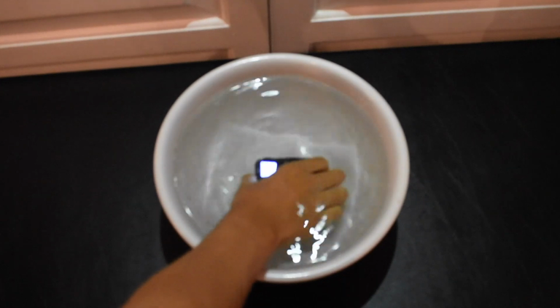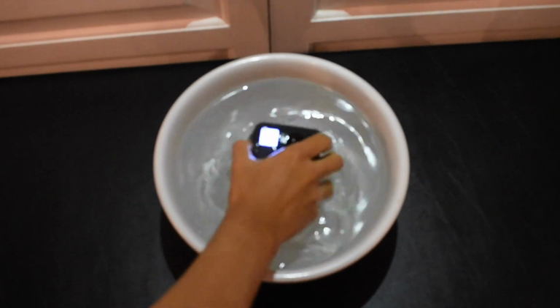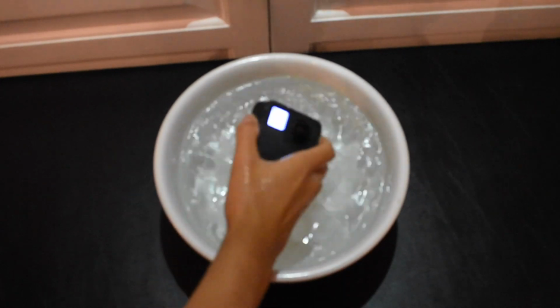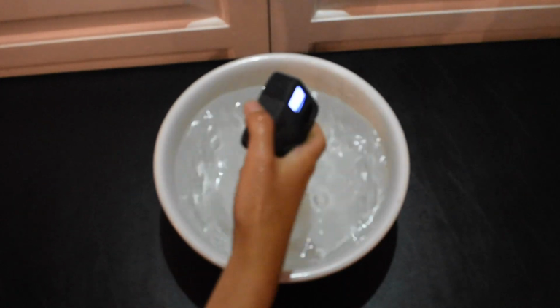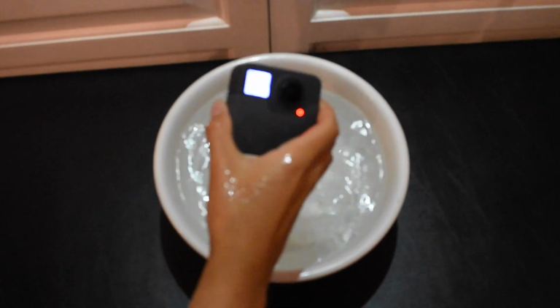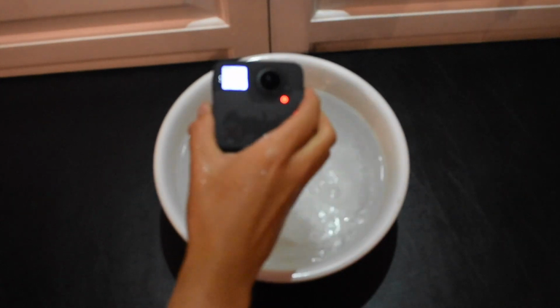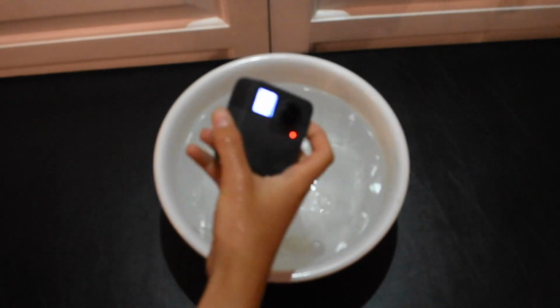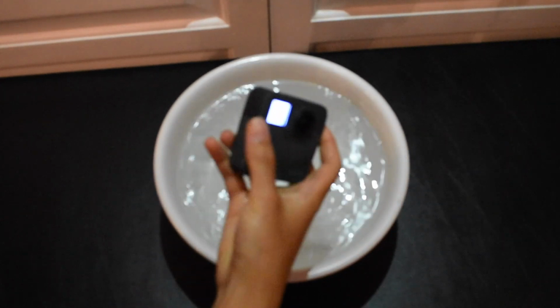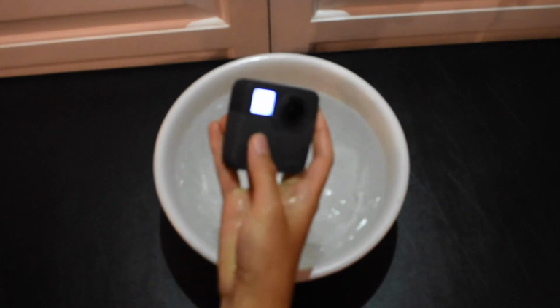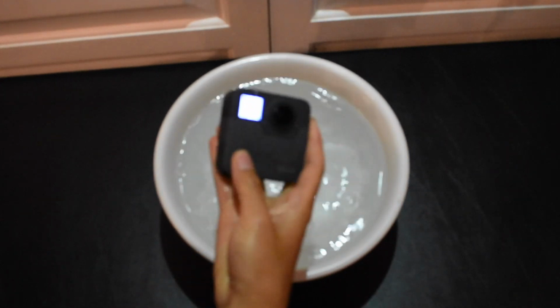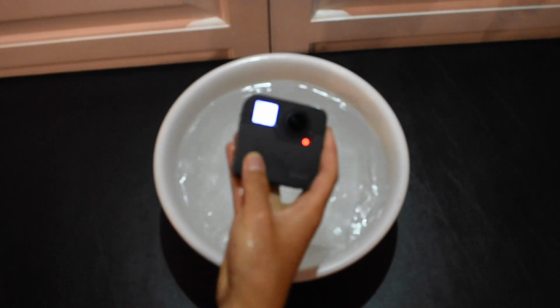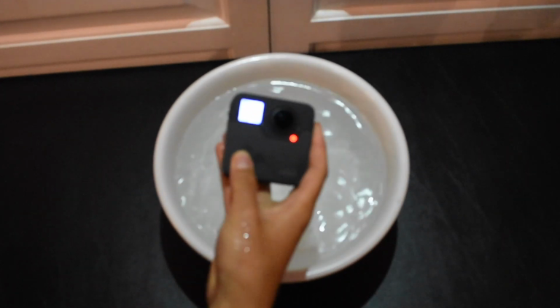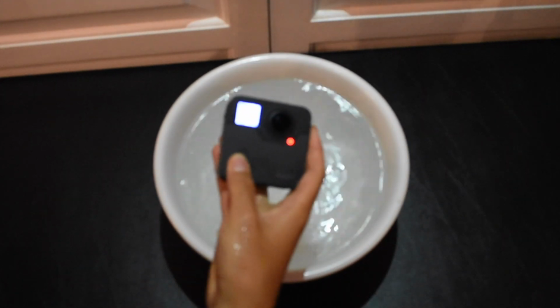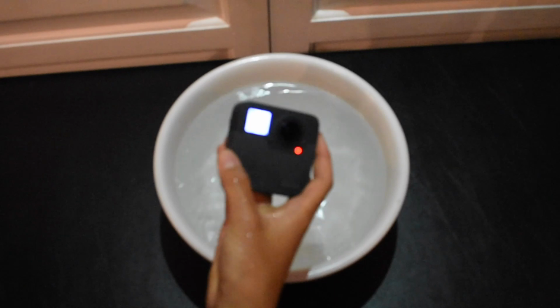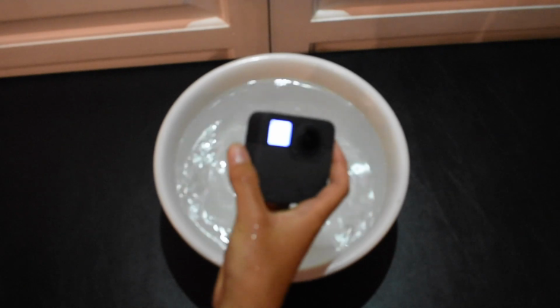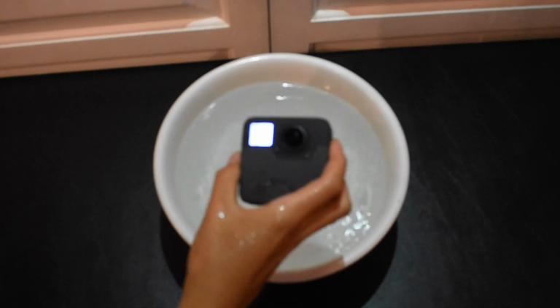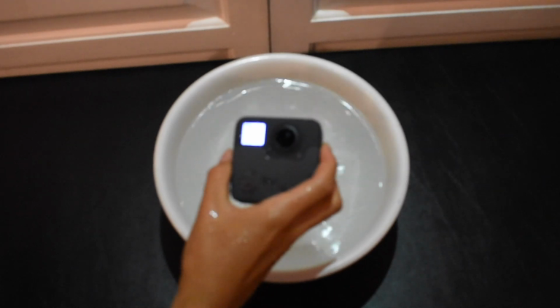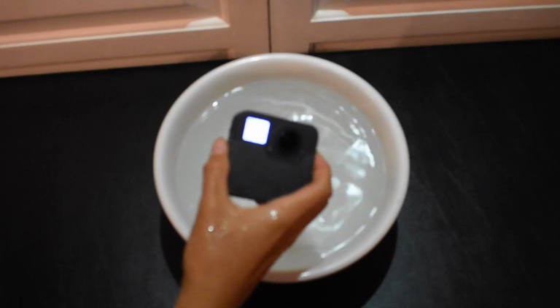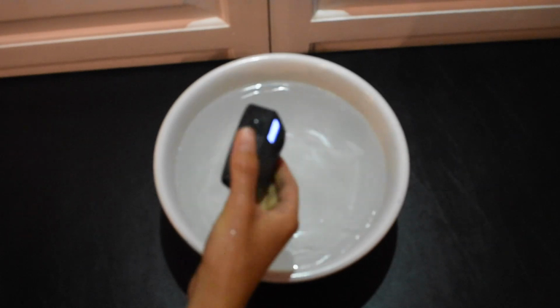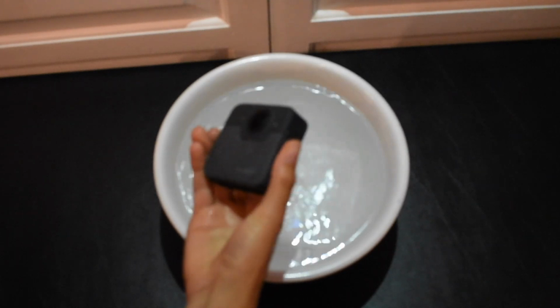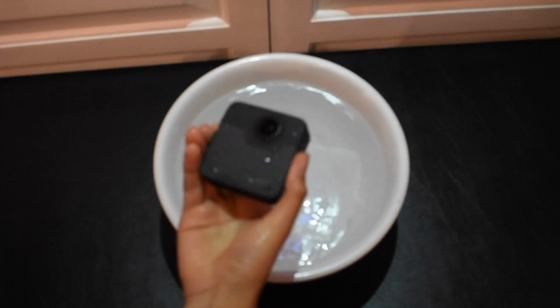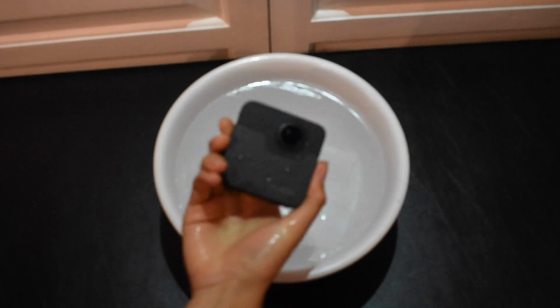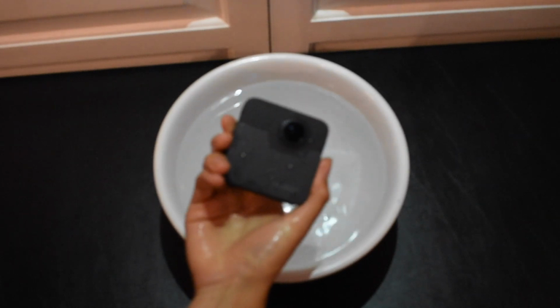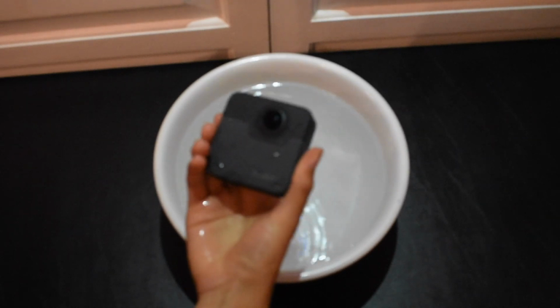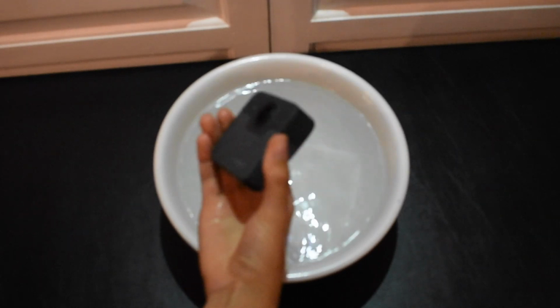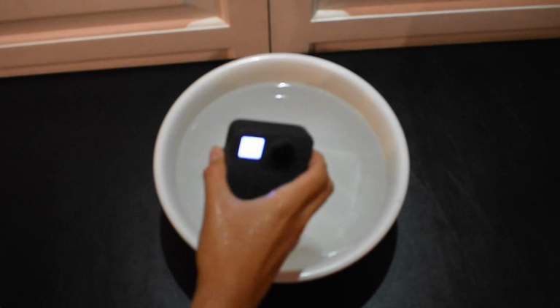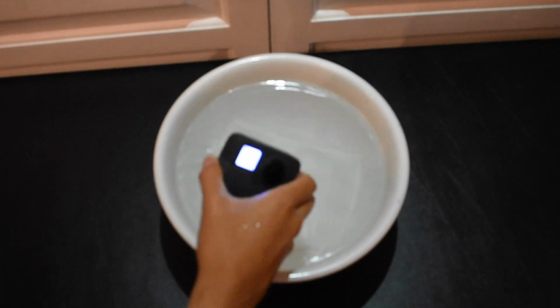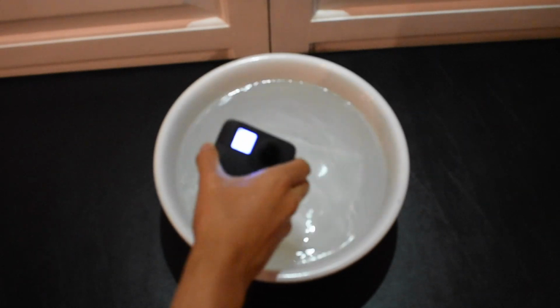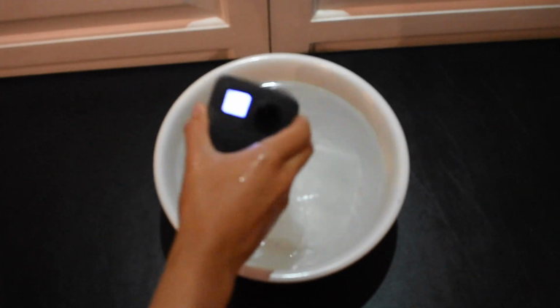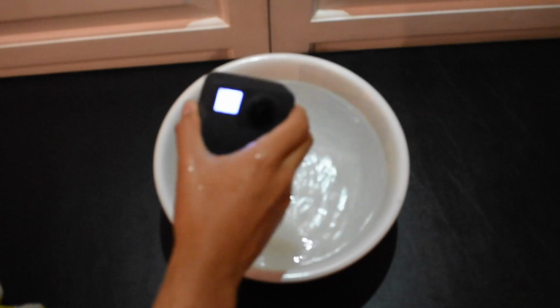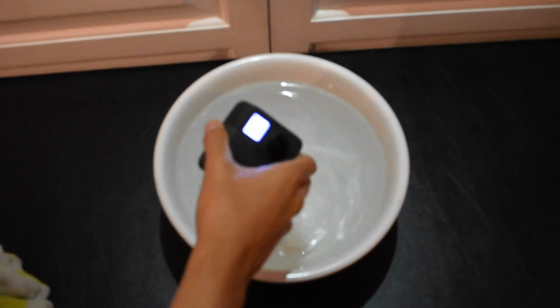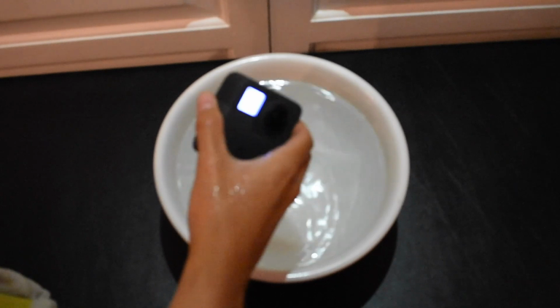Okay, so it's been 5 minutes. Let's see how it did. It looks good. No water is in the LCD screen. Let's go dry it off.